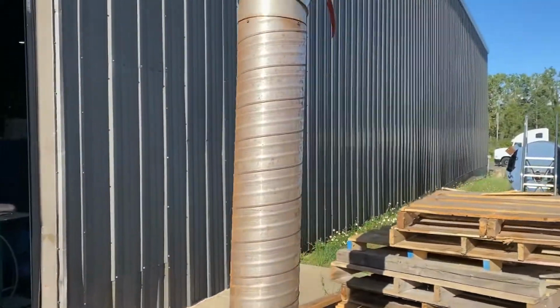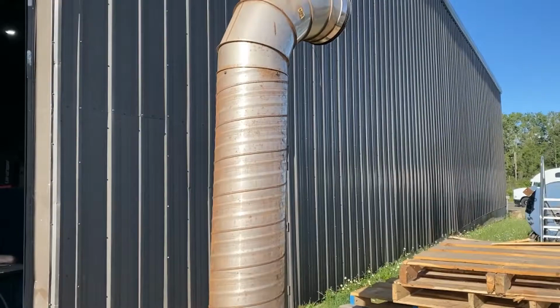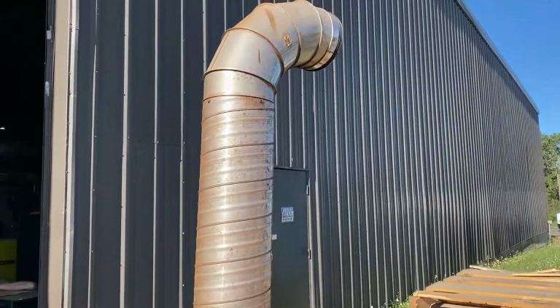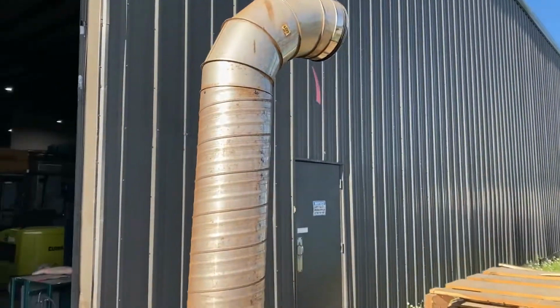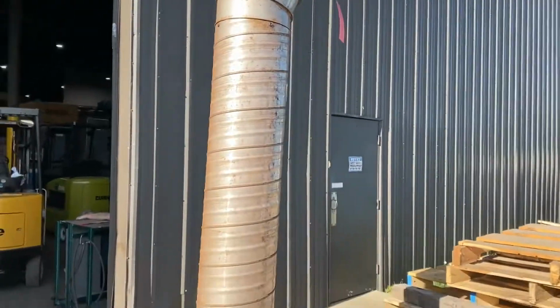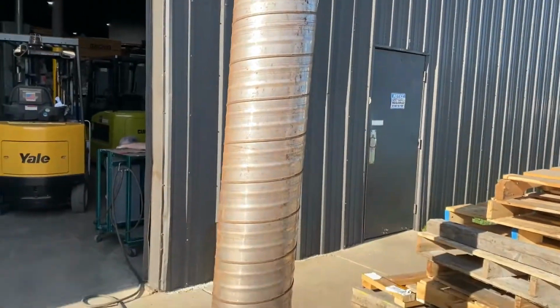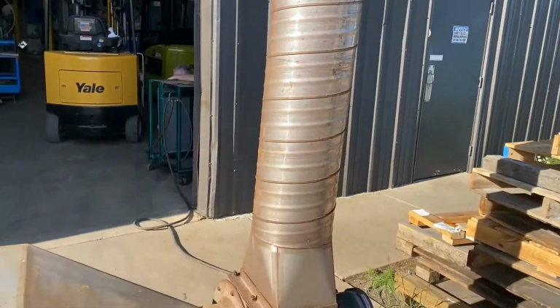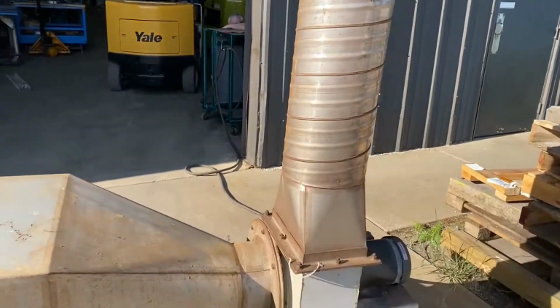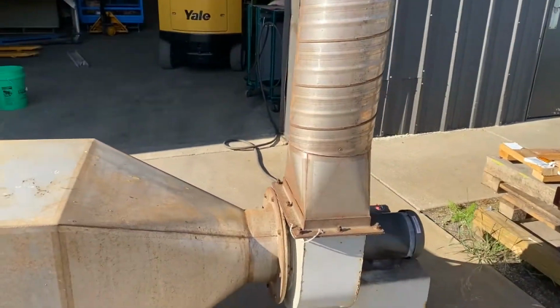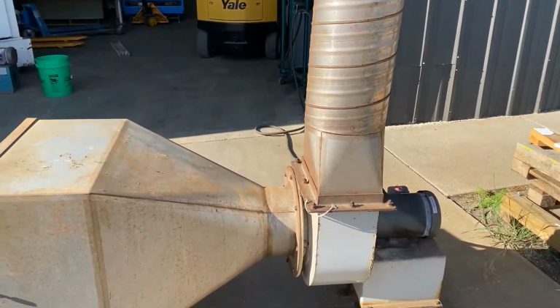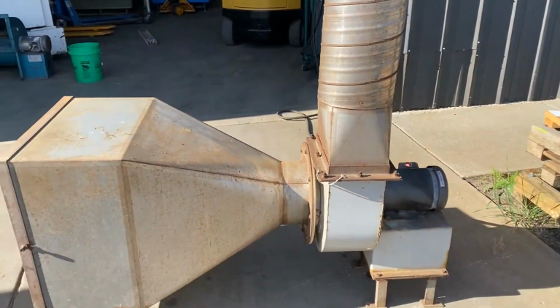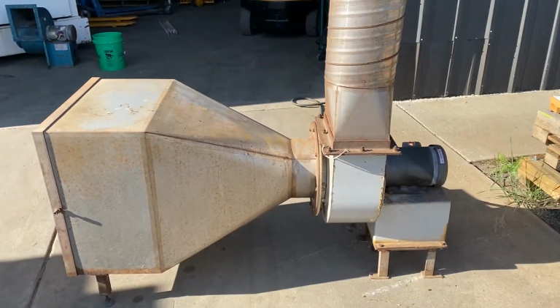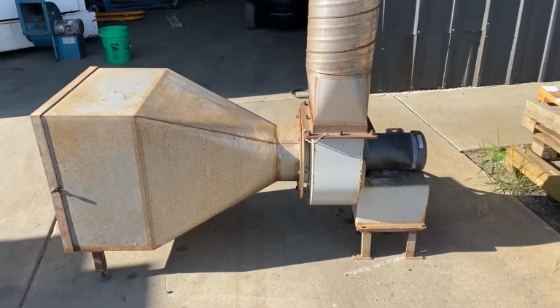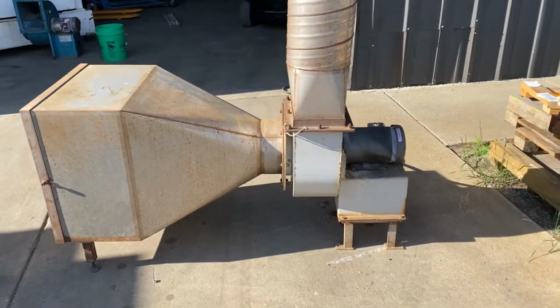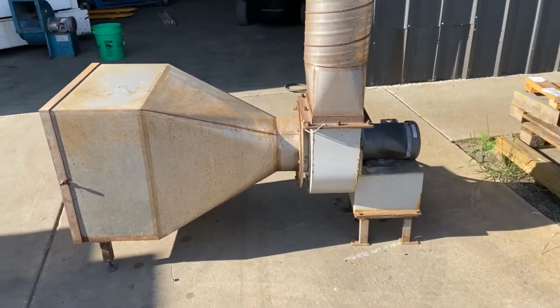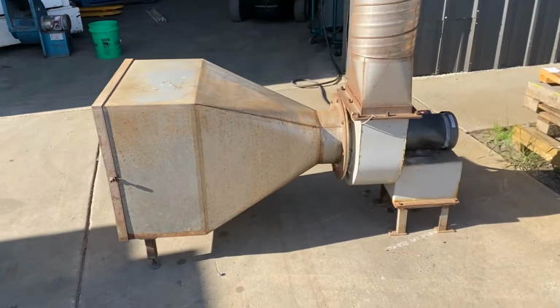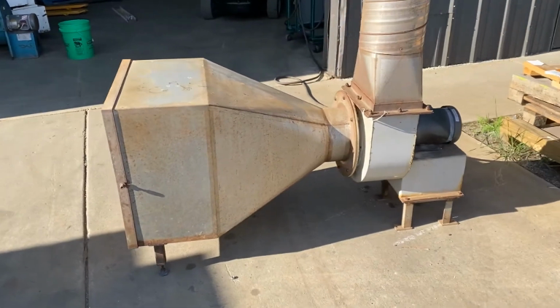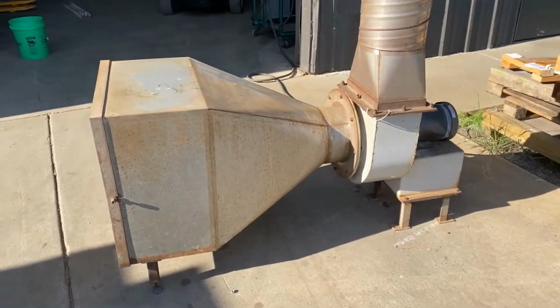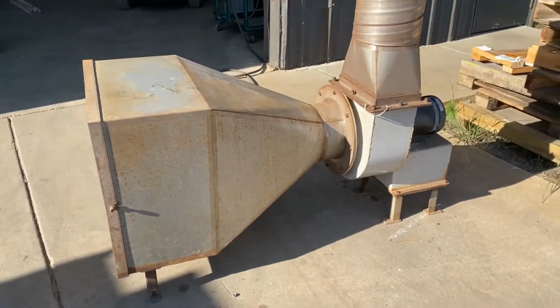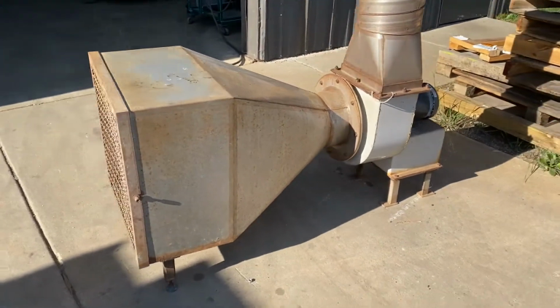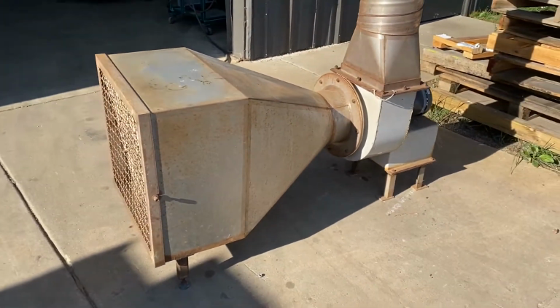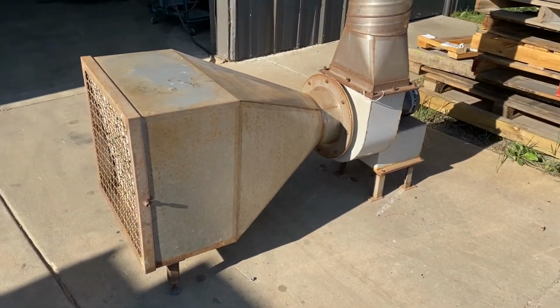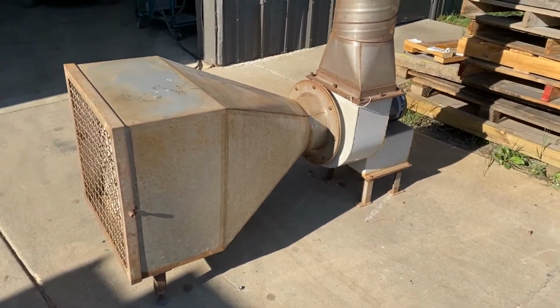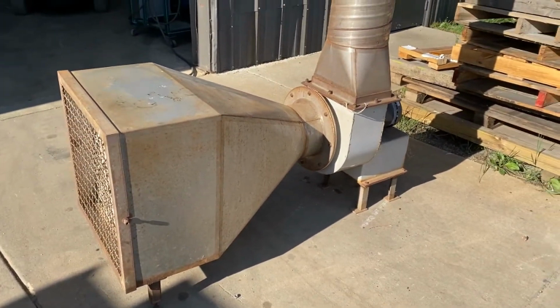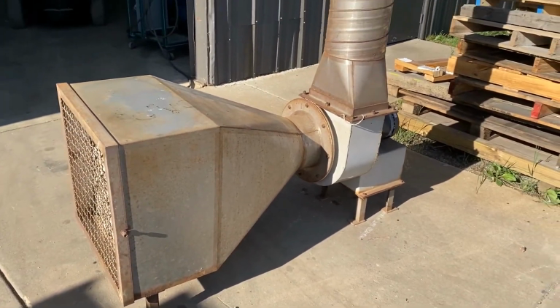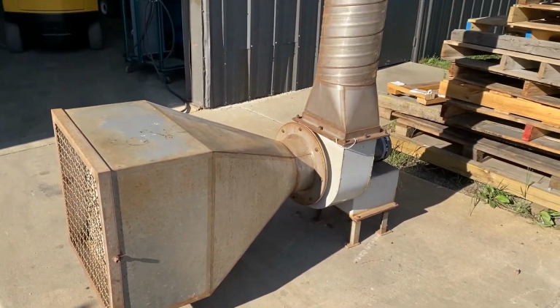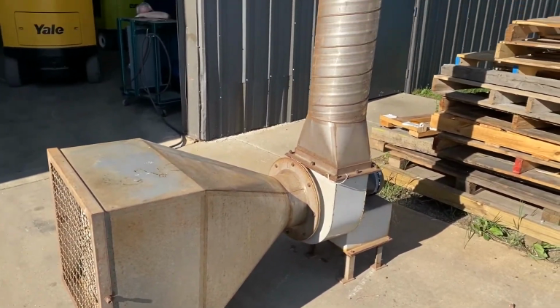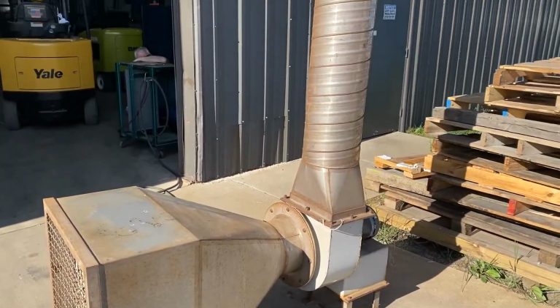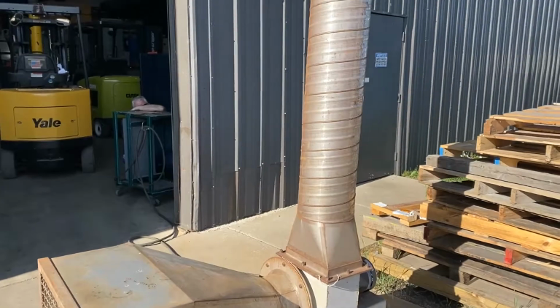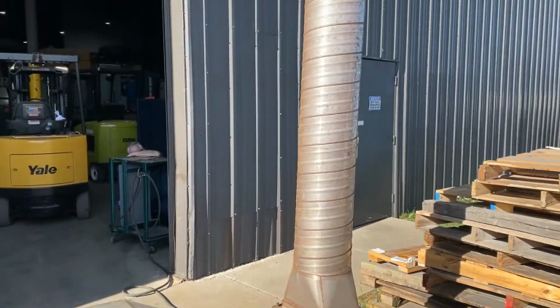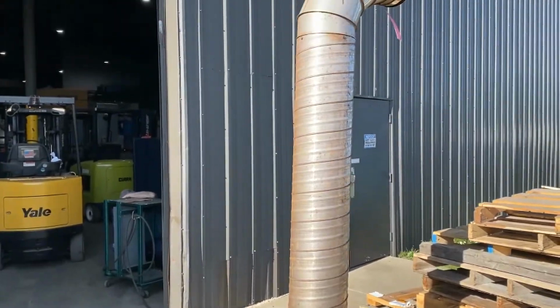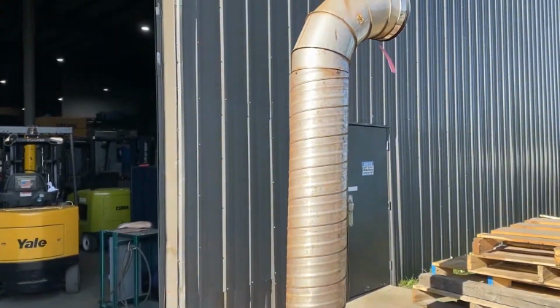You can take the stack off prior to shipping if you do not want it. It is wired currently at 240 volt. Very nice condition, very quiet unit.